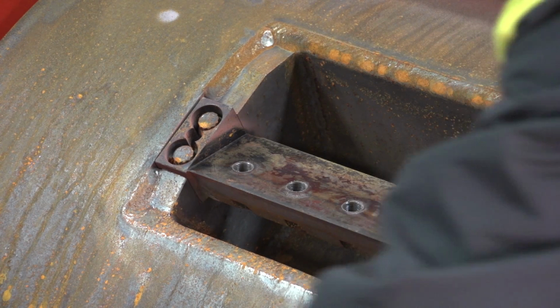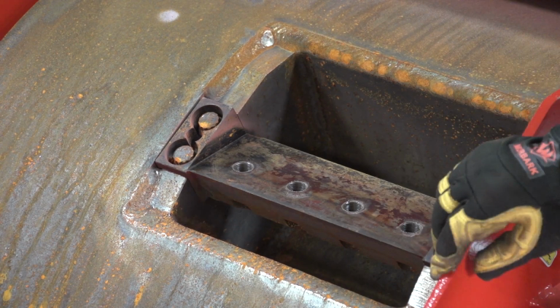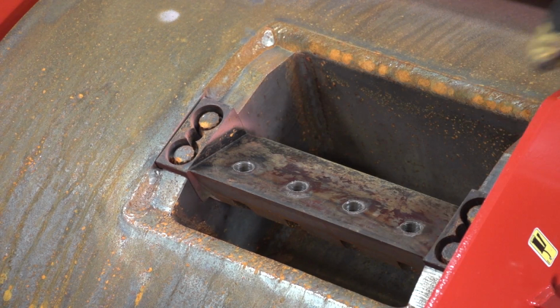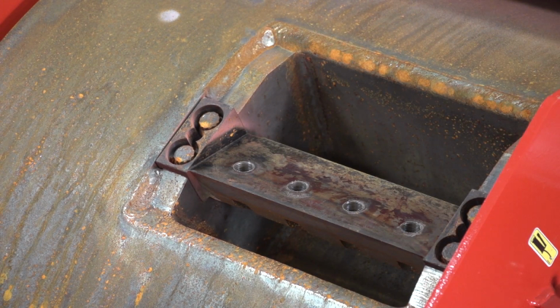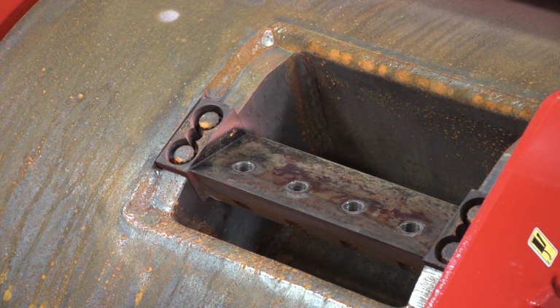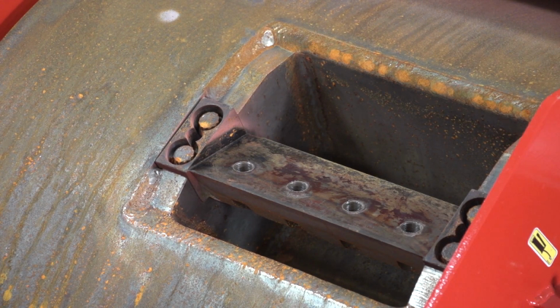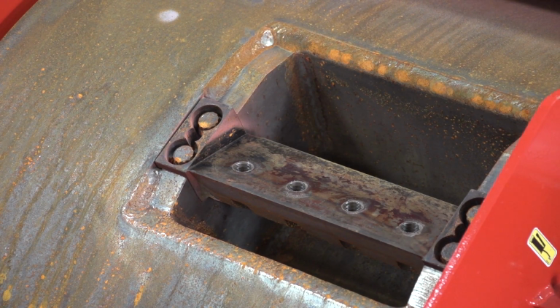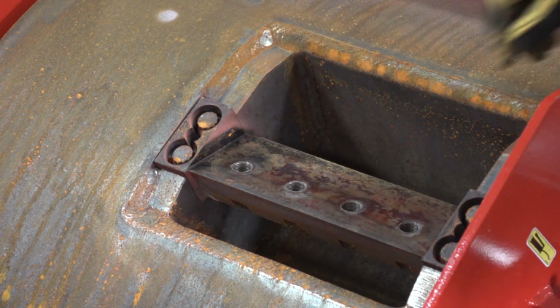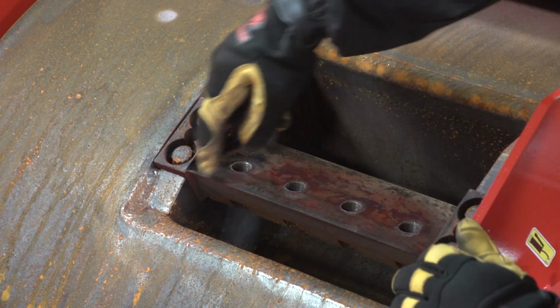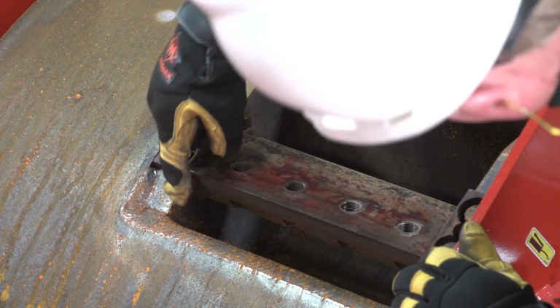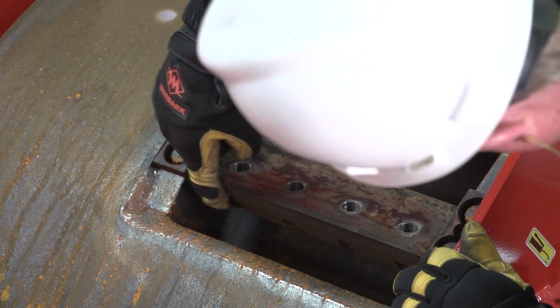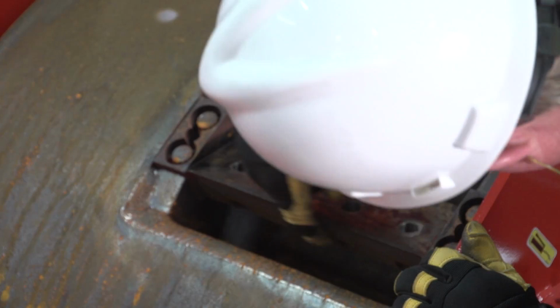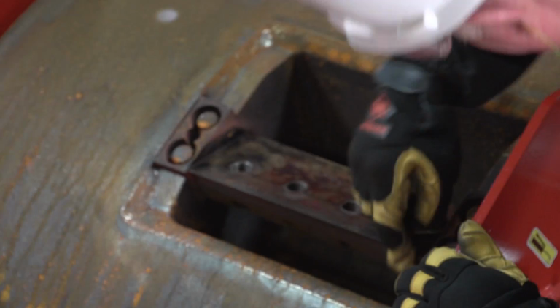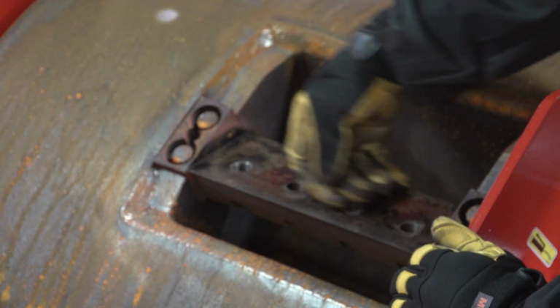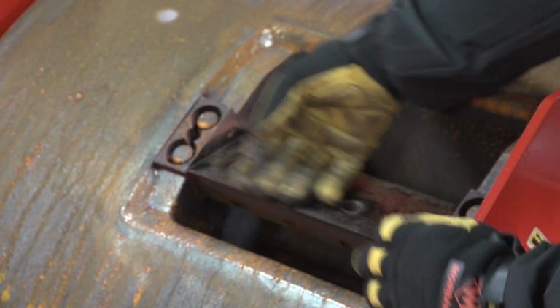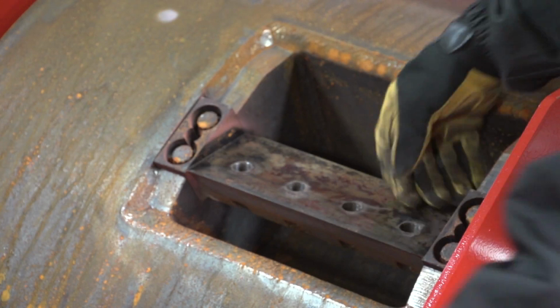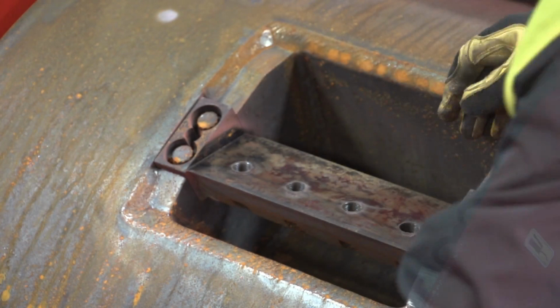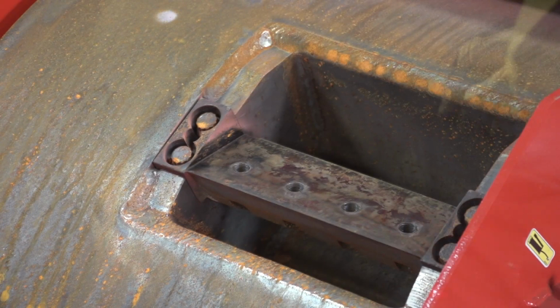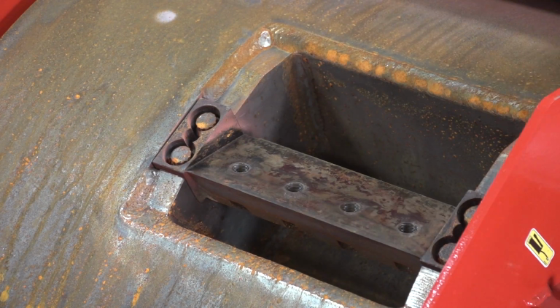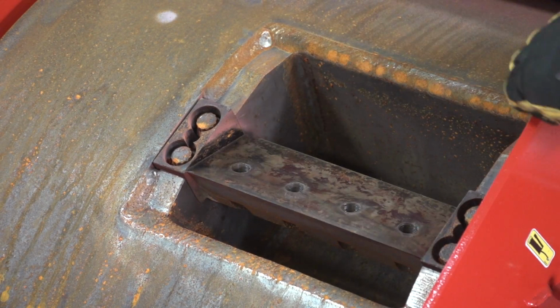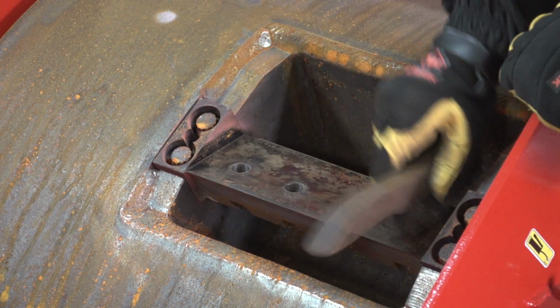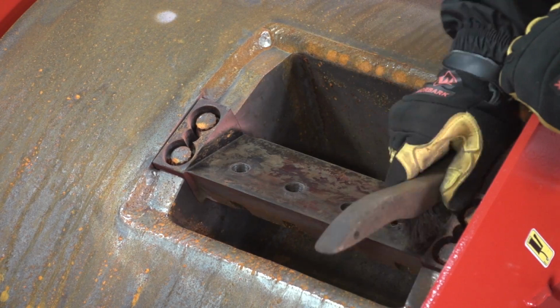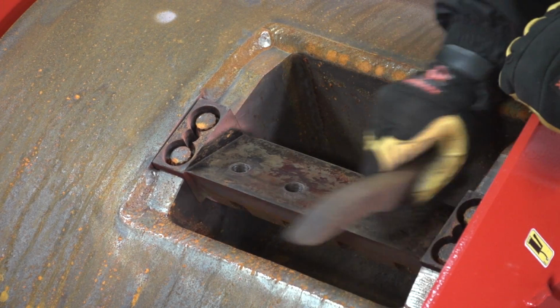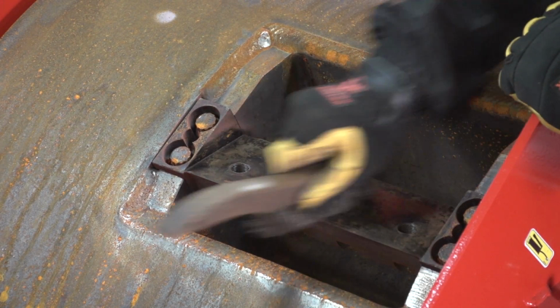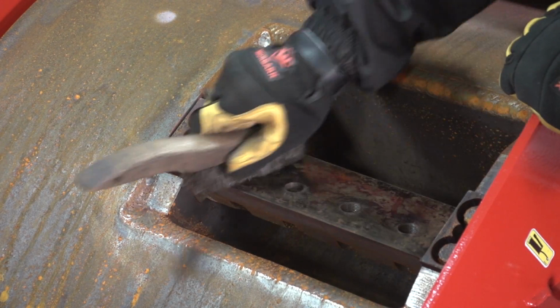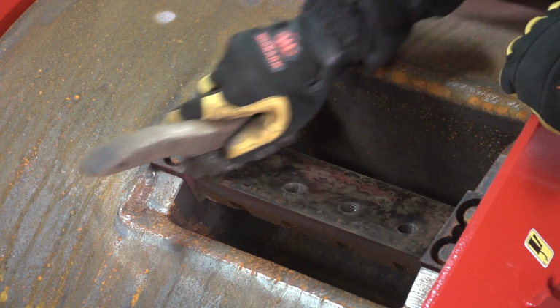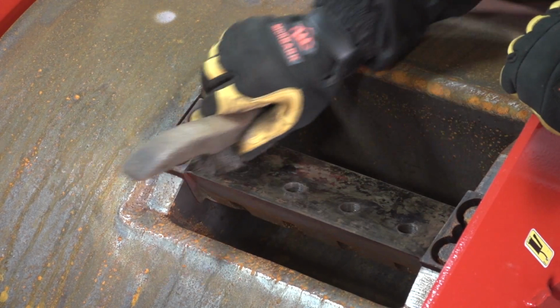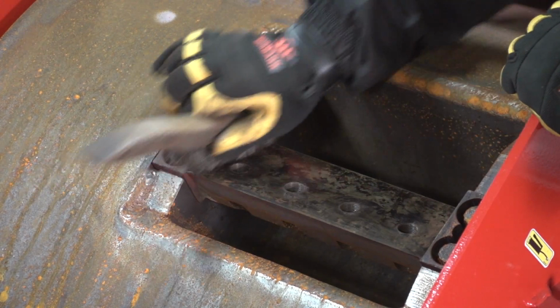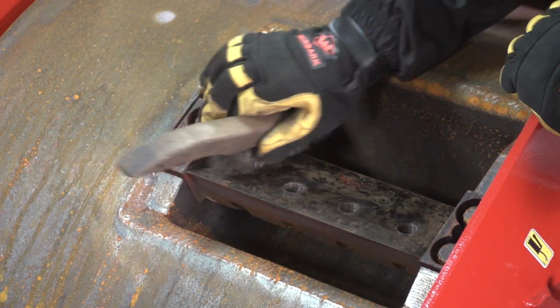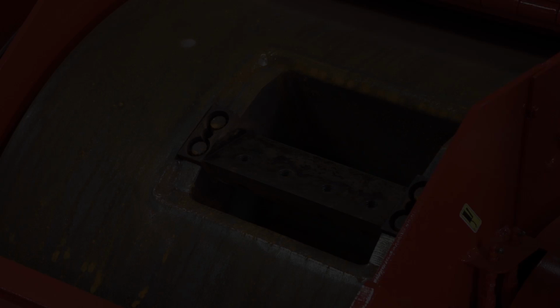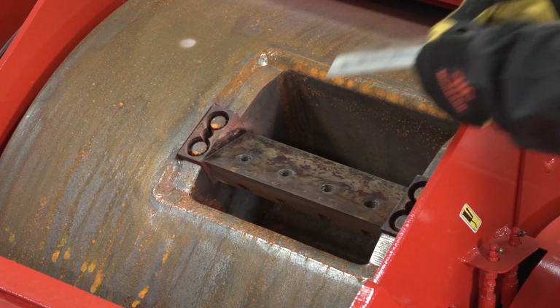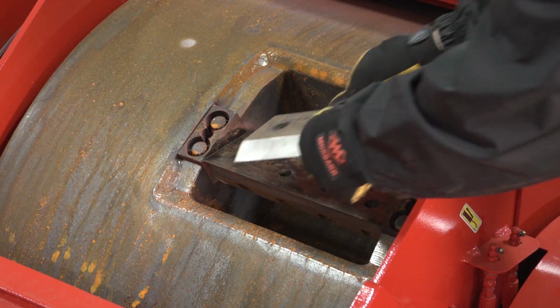Inspect the knife holder. If the front of the holder is cupped more than three-sixteenths of an inch deep, discard and replace with a new one. If the knife holder is good, clean this area with a wire brush and install the new knife.